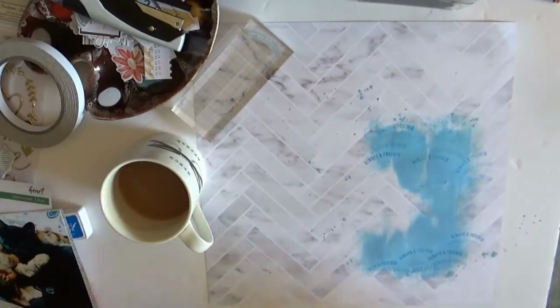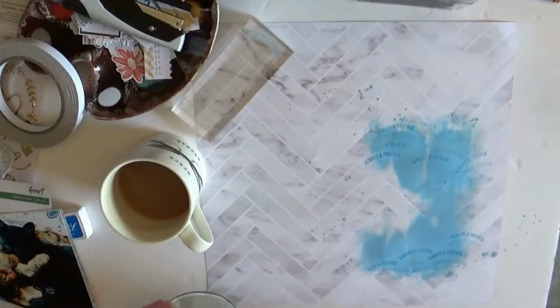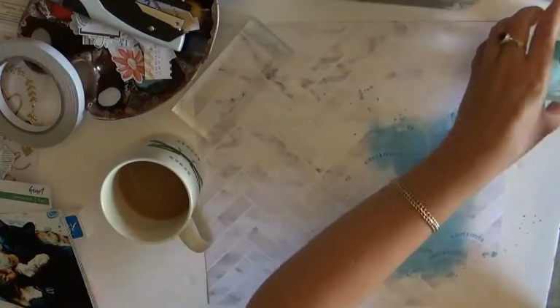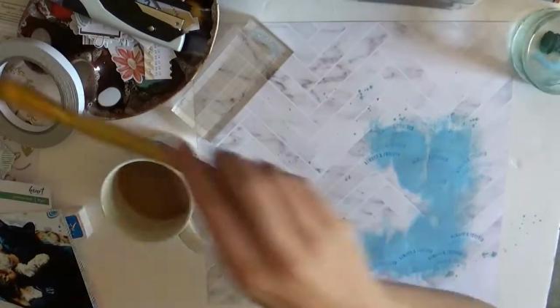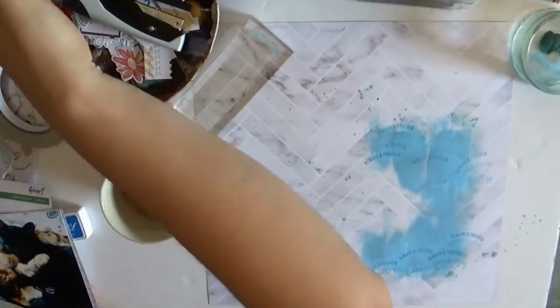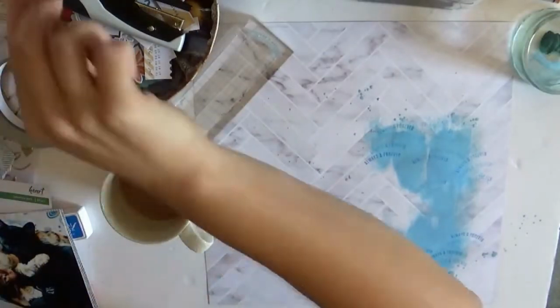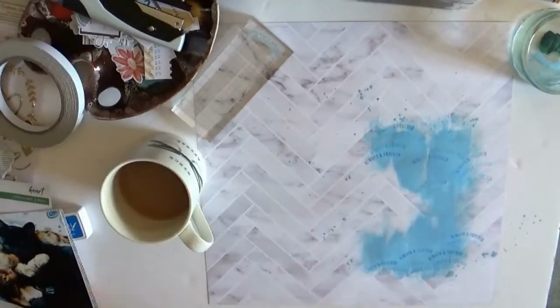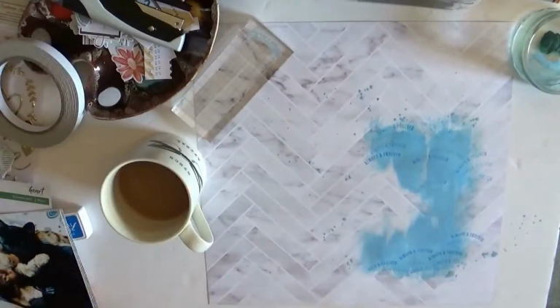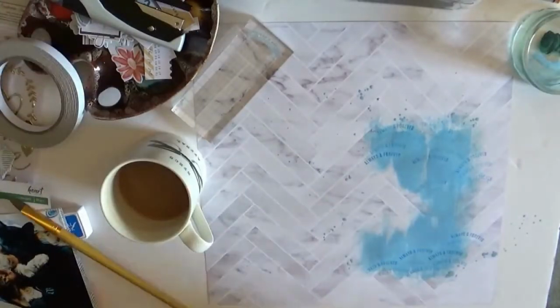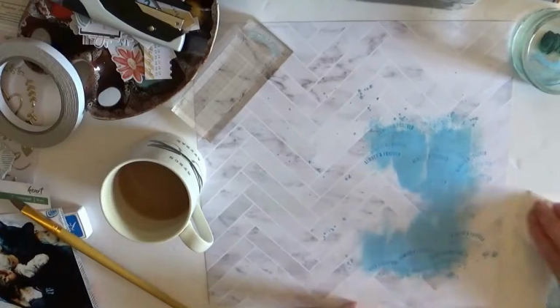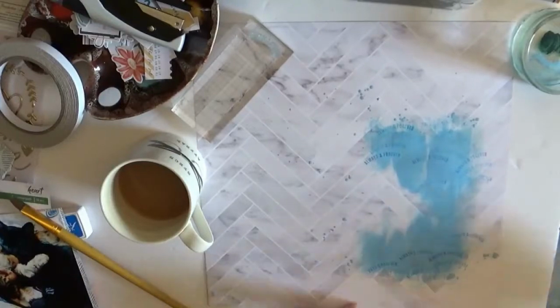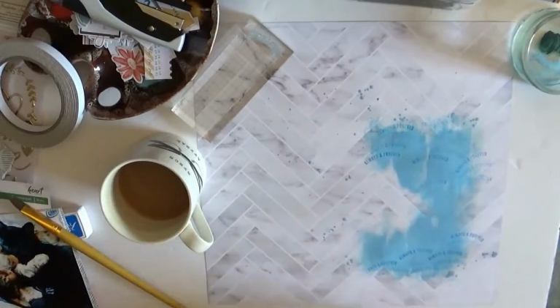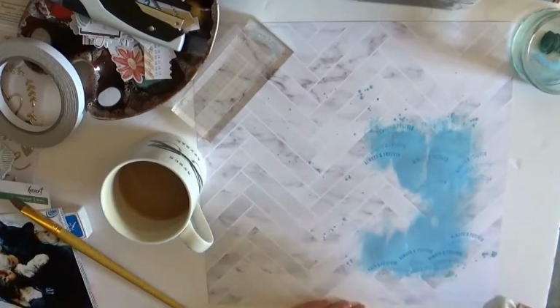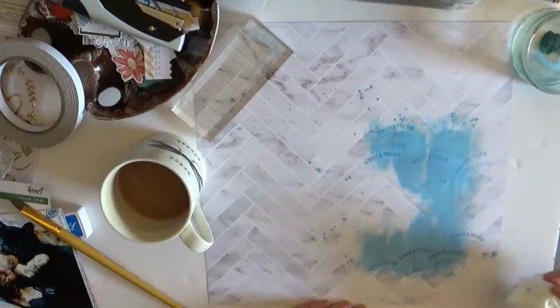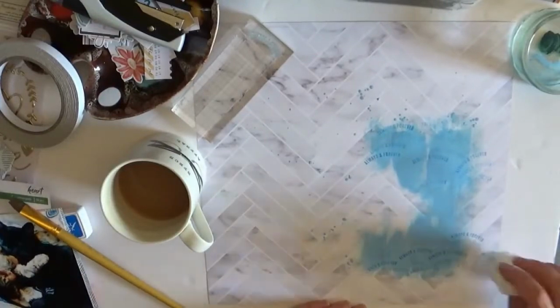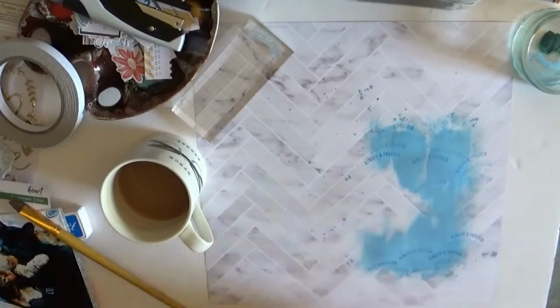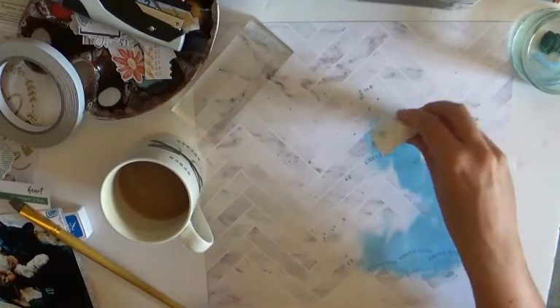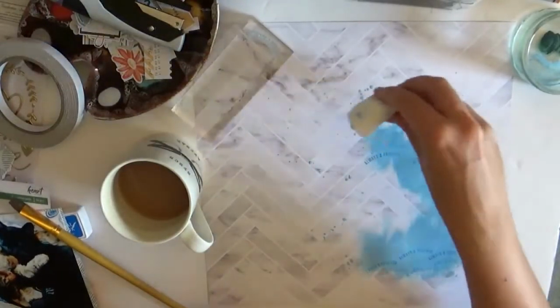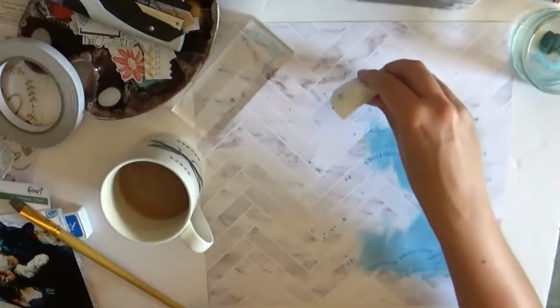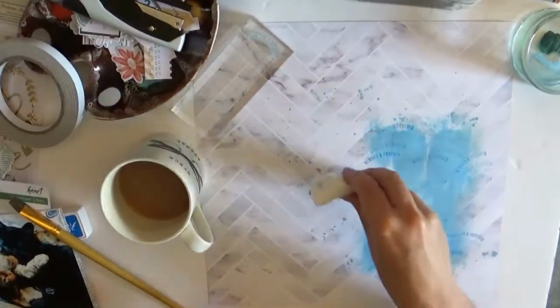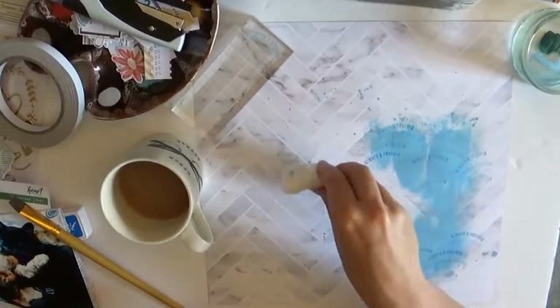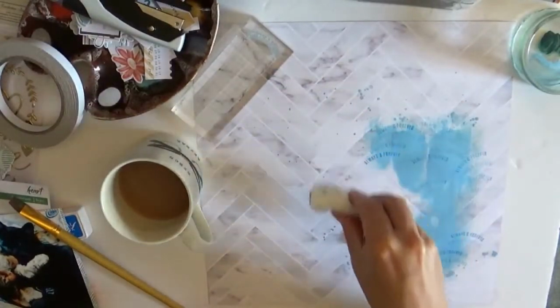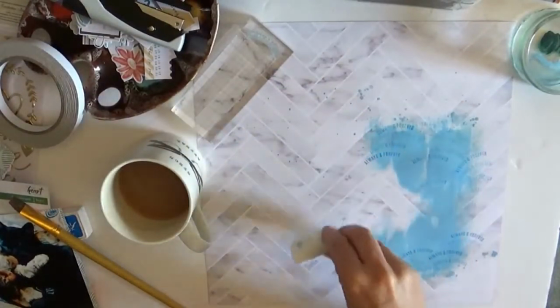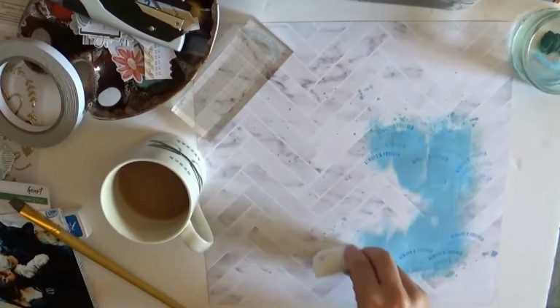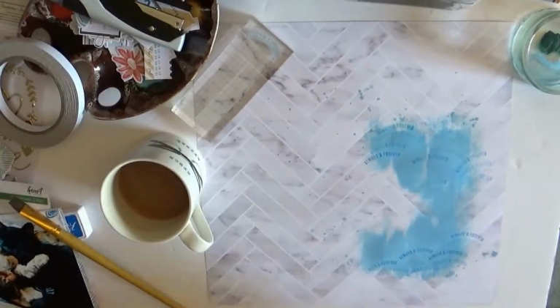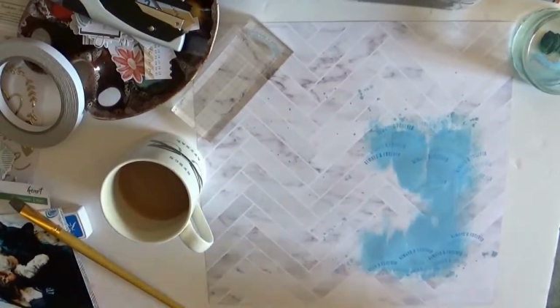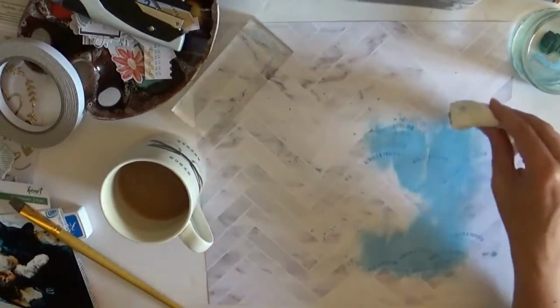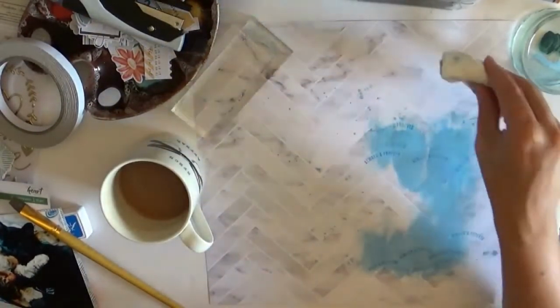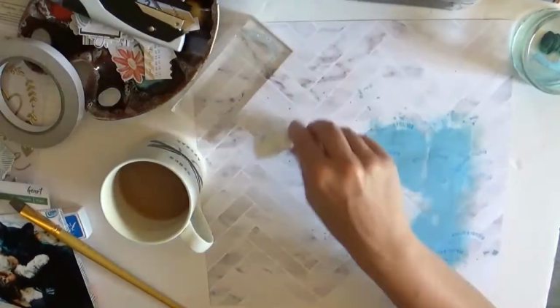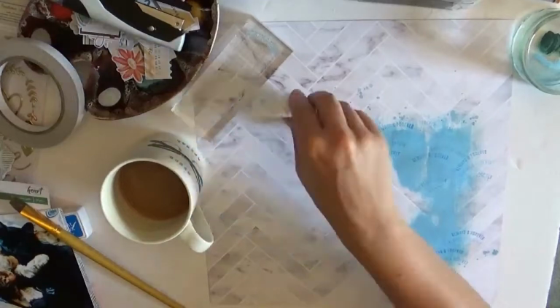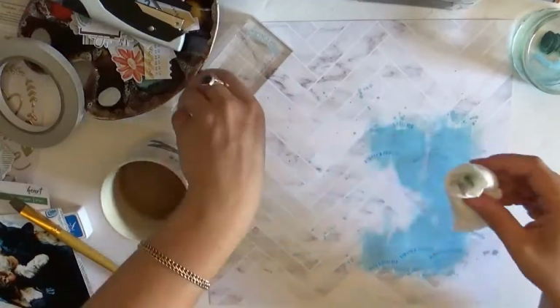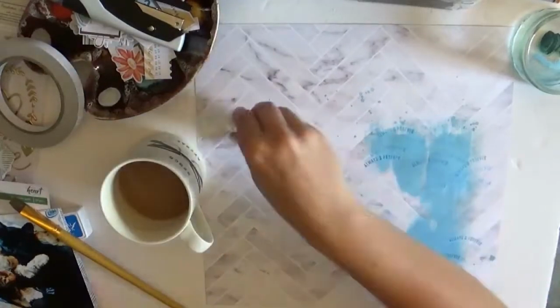Then I've added some splatters. With my acrylic paint I just mix quite a bit of water in with that, and then I'm just dabbing that dry just because I can't be bothered to wait.